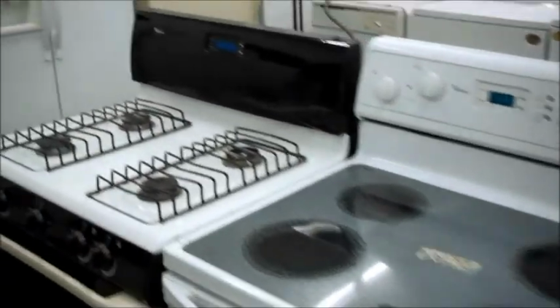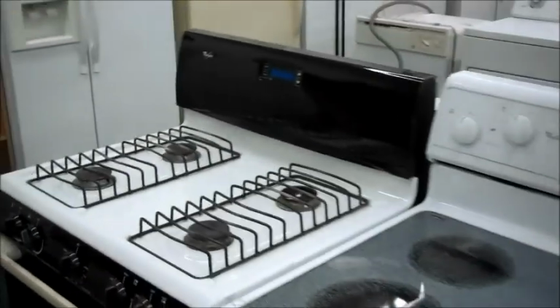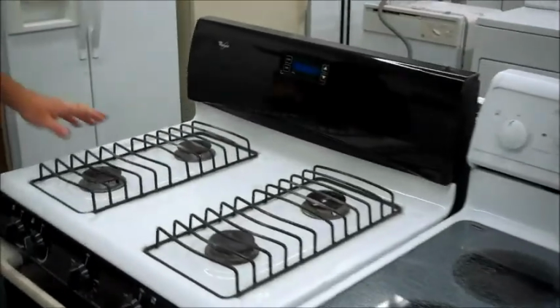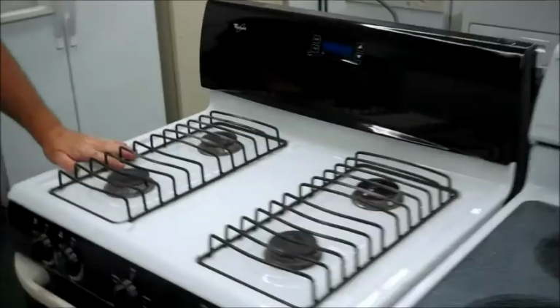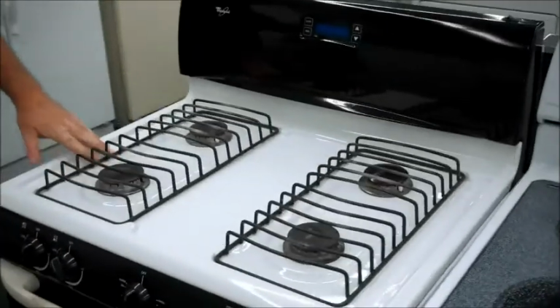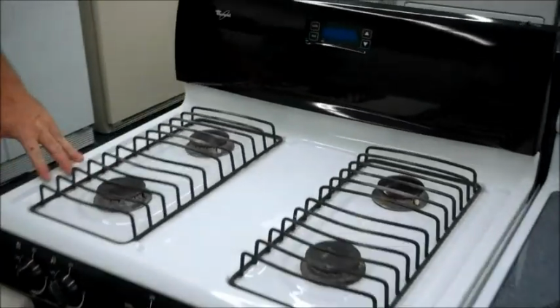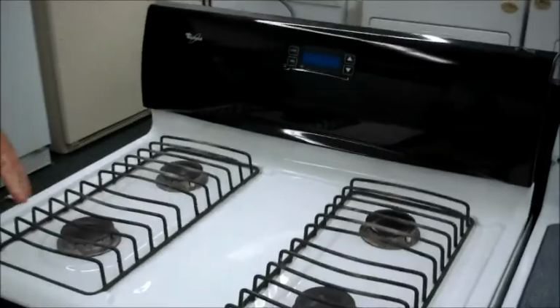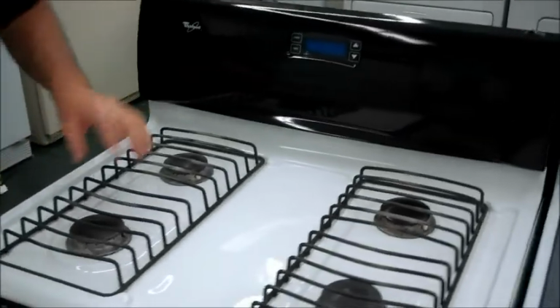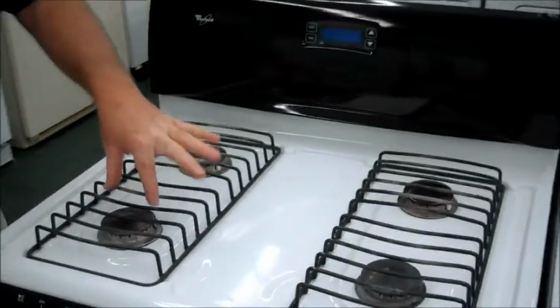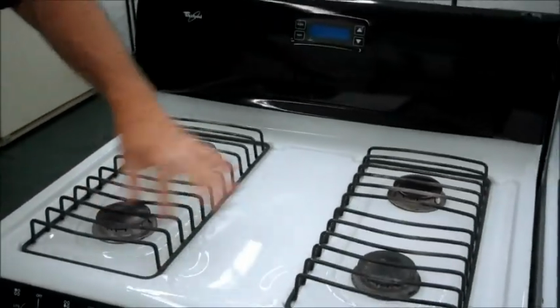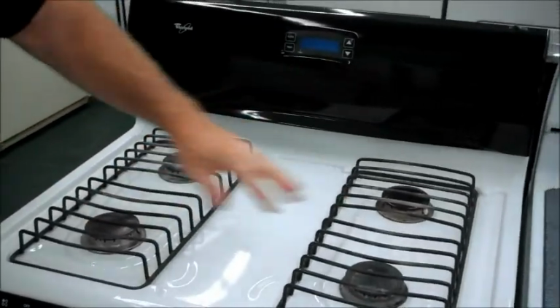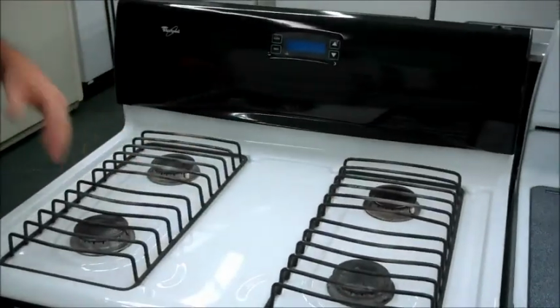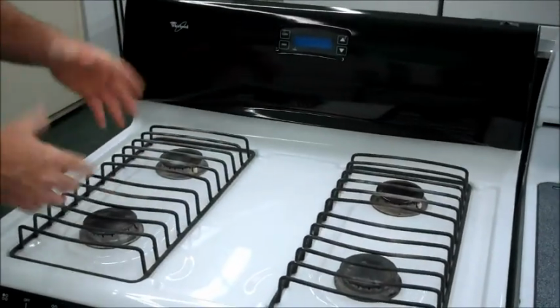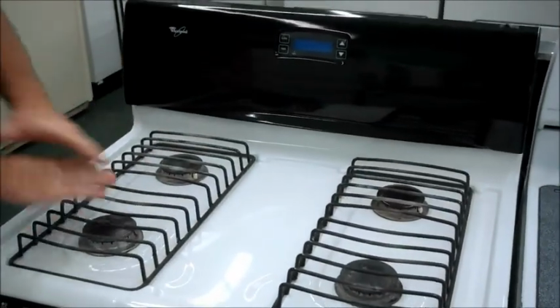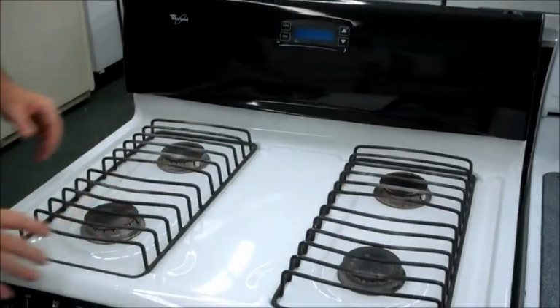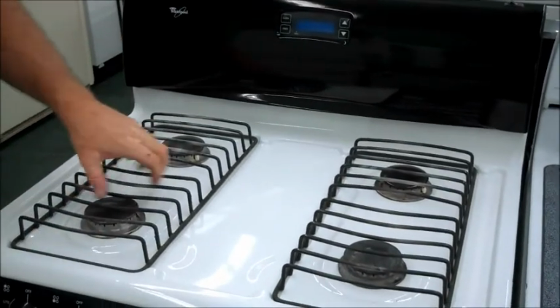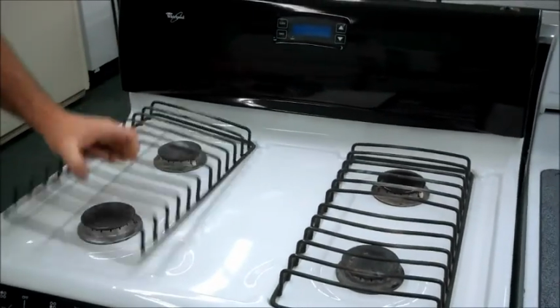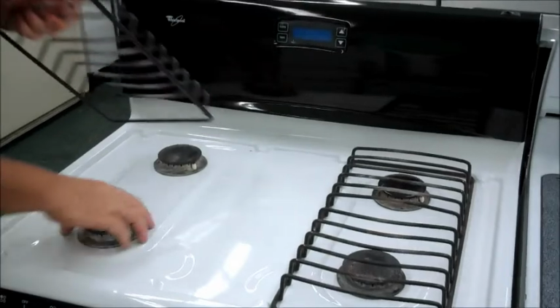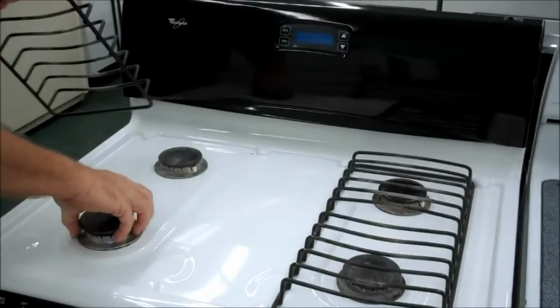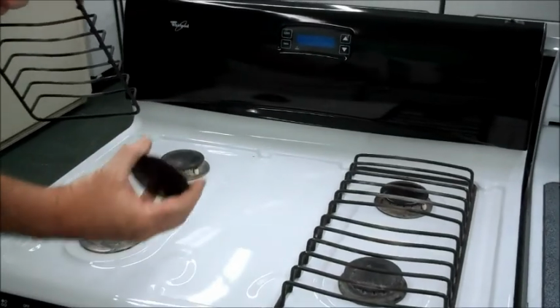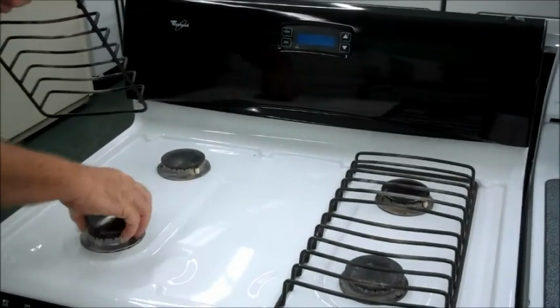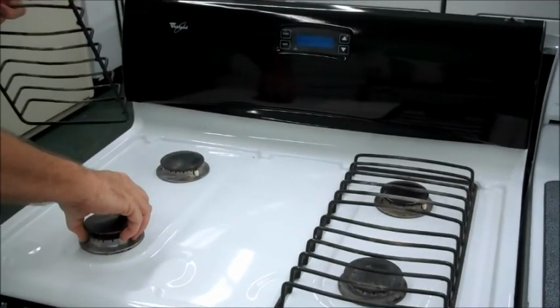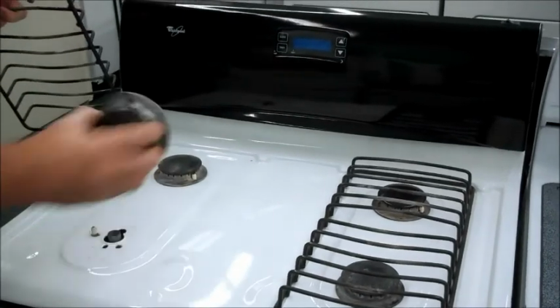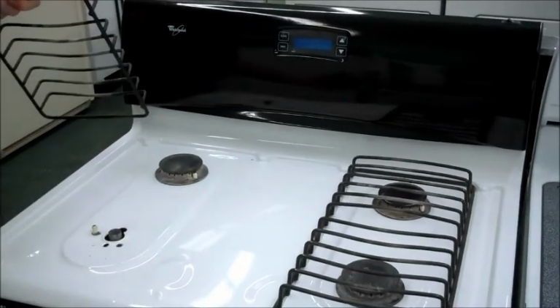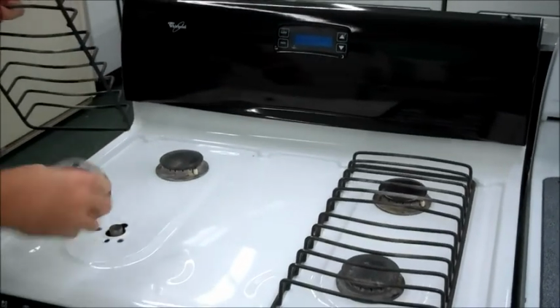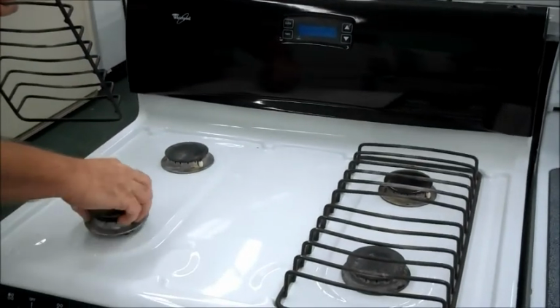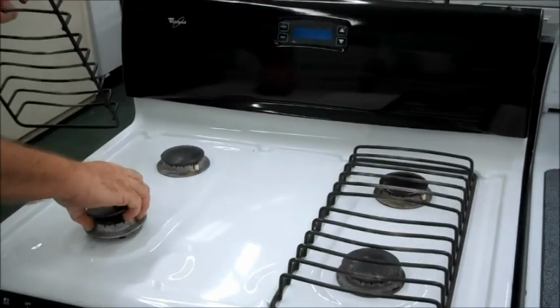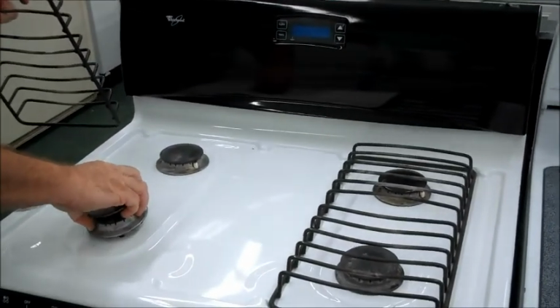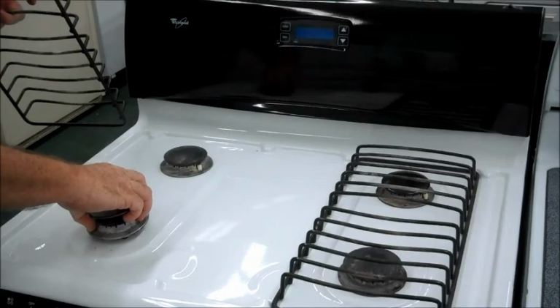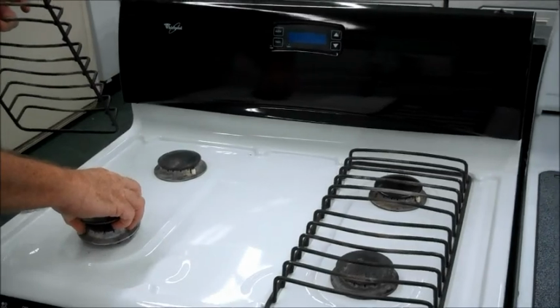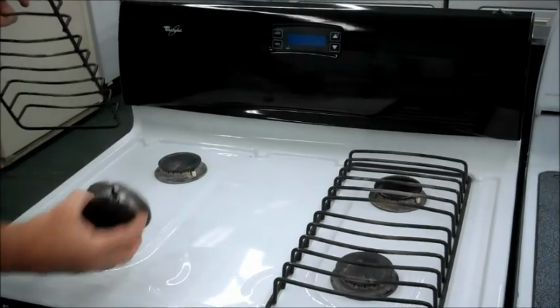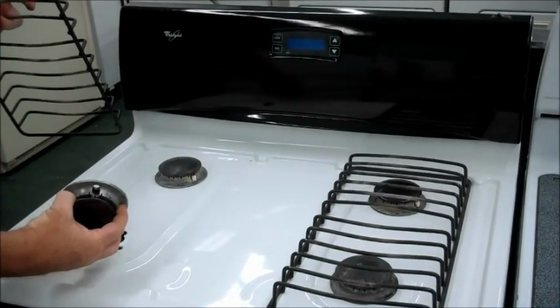We've got another steel unit here. We call them steel burners because the top is basically sealed. If you spill something, it stays on top. You take this off, take this up — if it's a big spill, take this up, wipe it down, and nothing goes underneath.